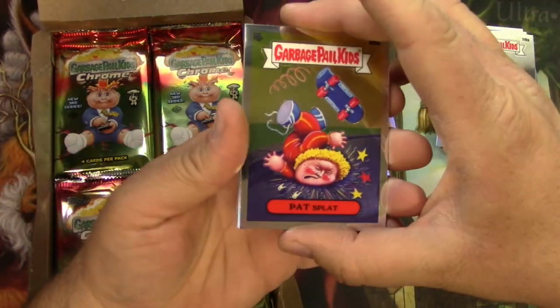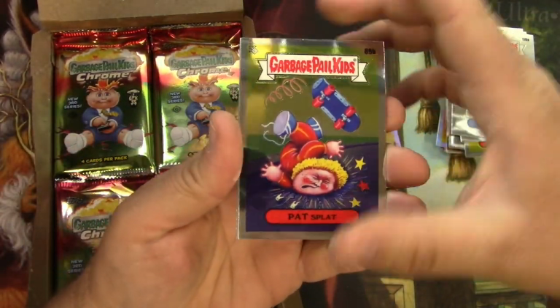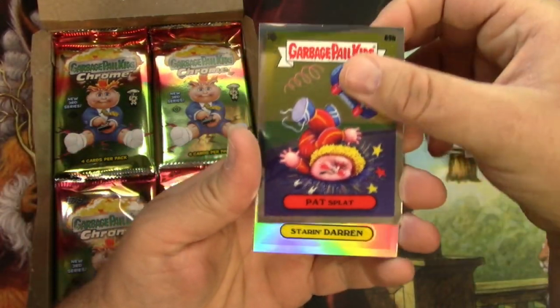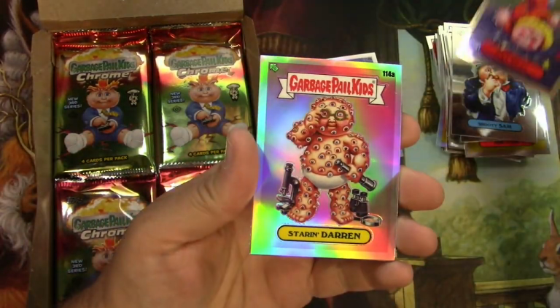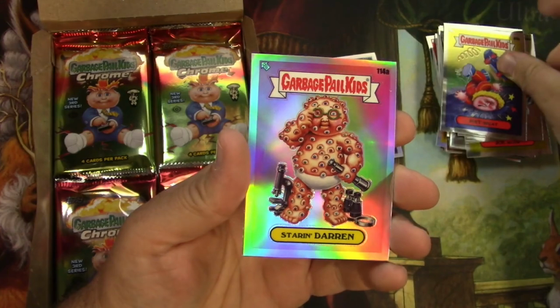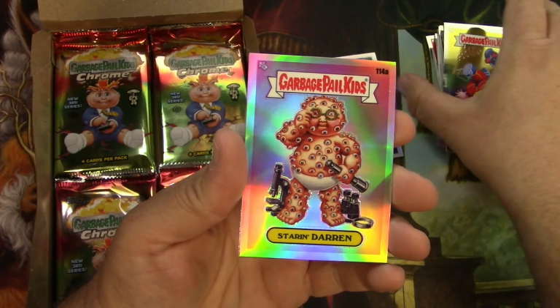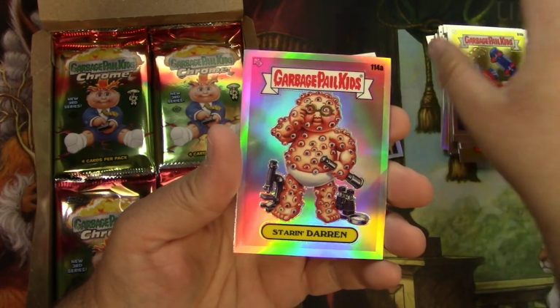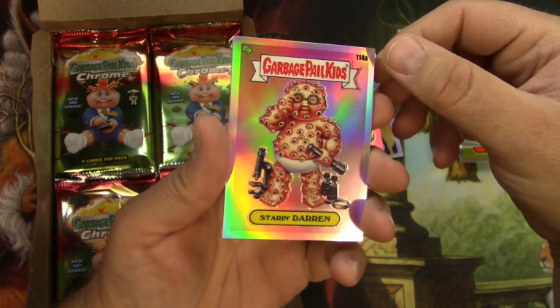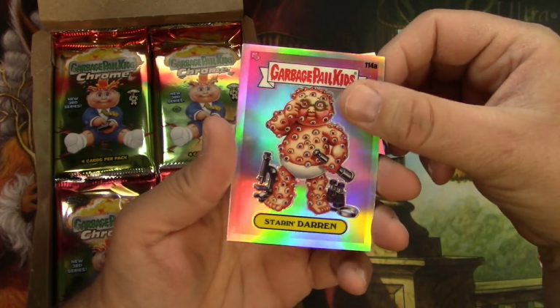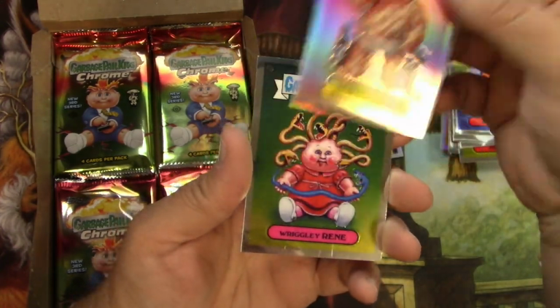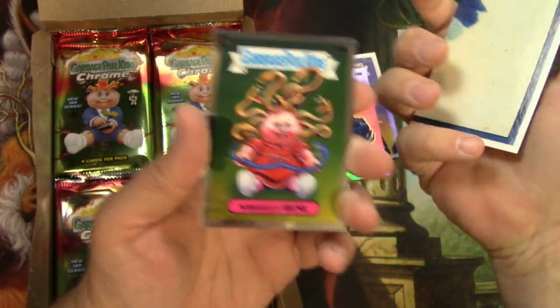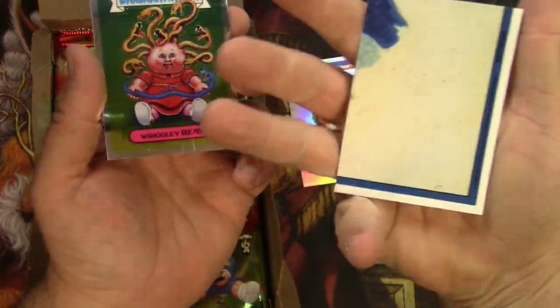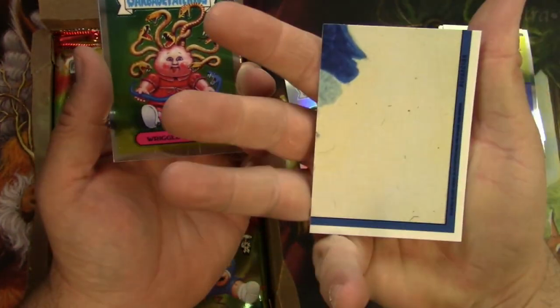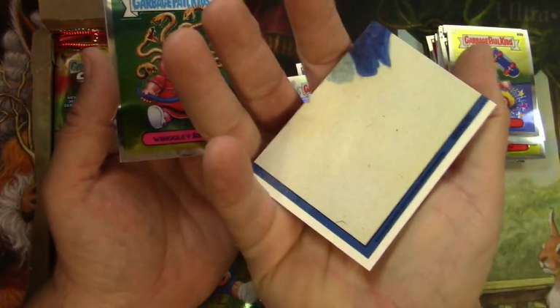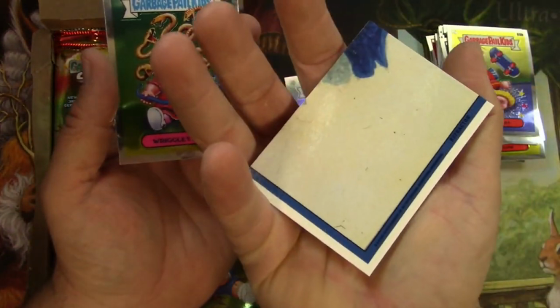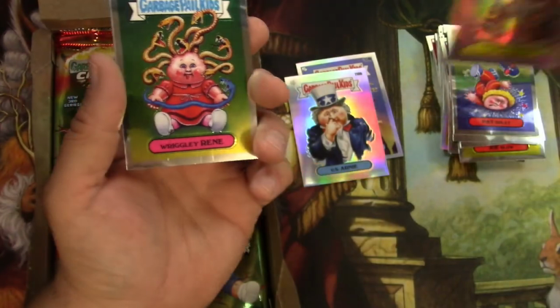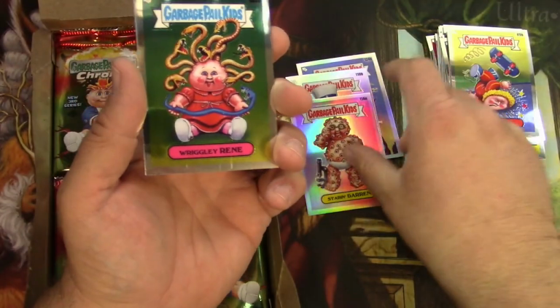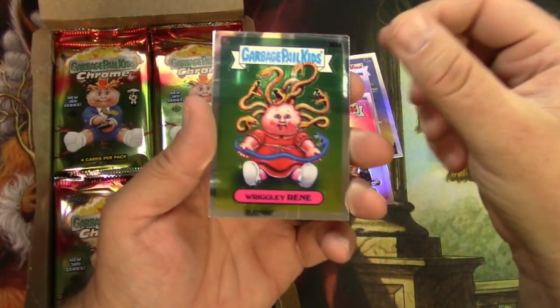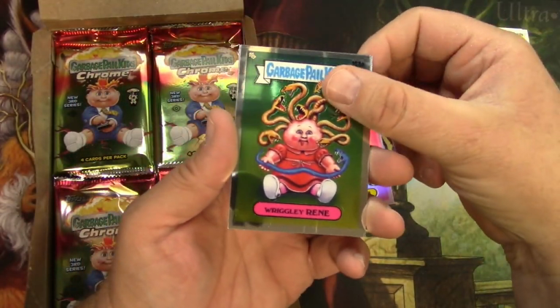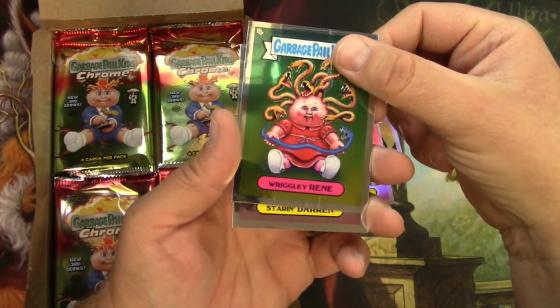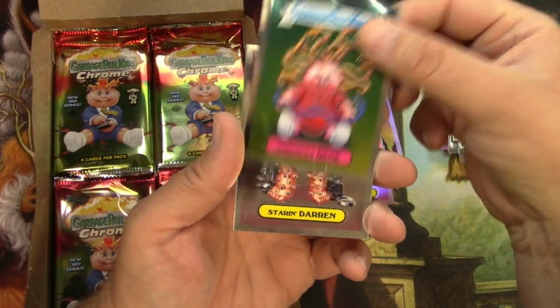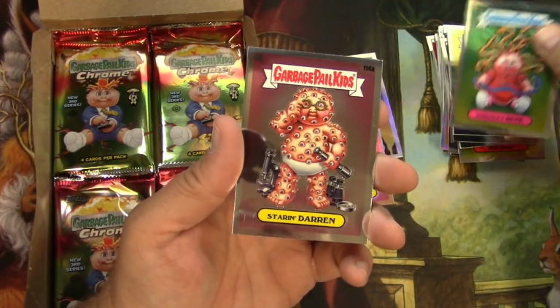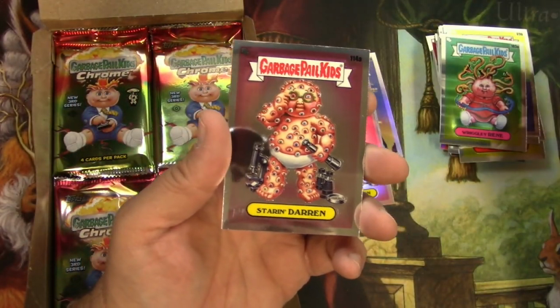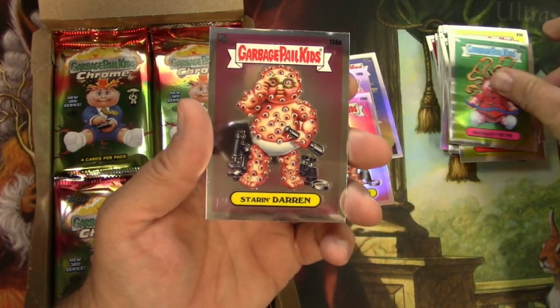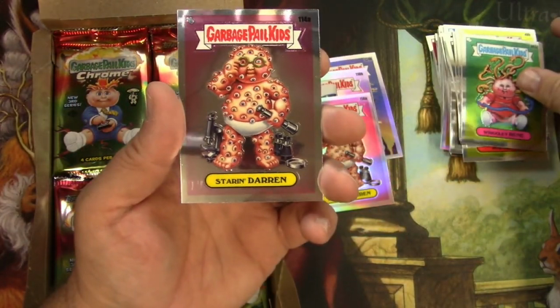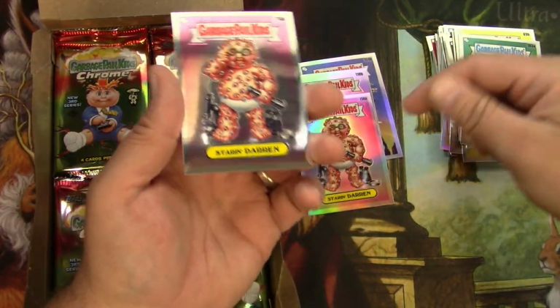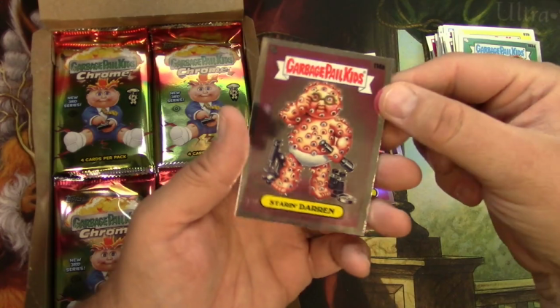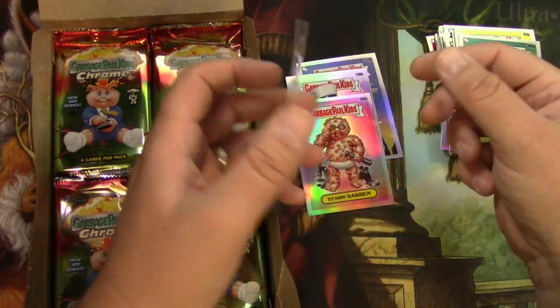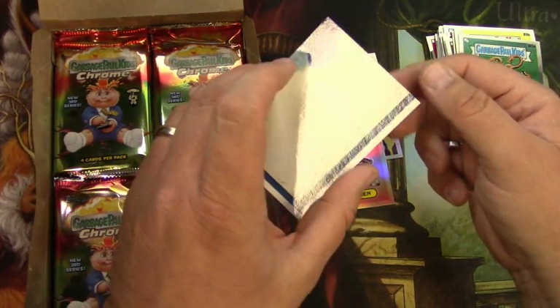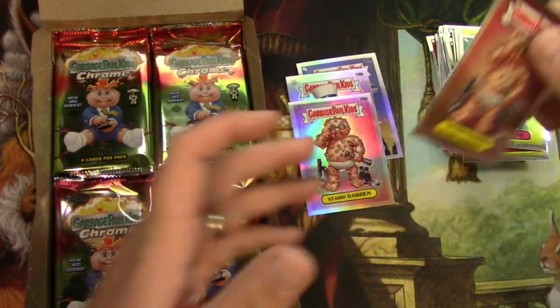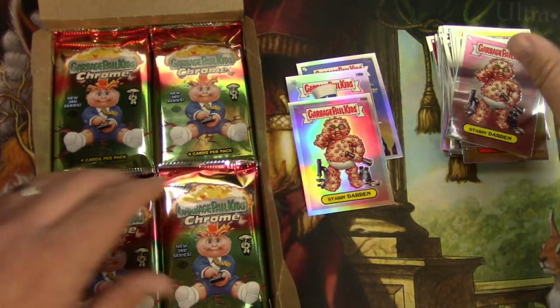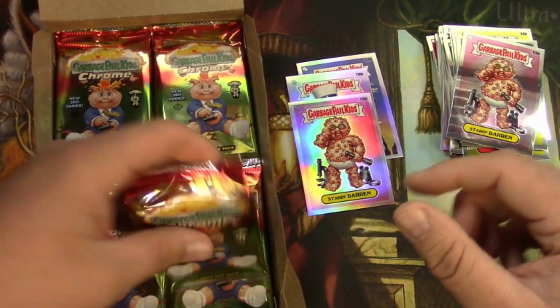Pat Splat — another refractor. Sterin Darren. It says refractor down there — yep, sure enough. Wrigley Renee and a Sterin Darren again — so we've got the regular version of that as well. Cool.